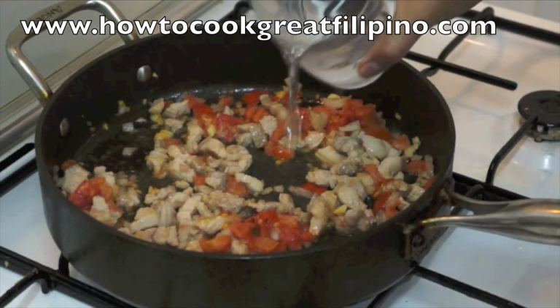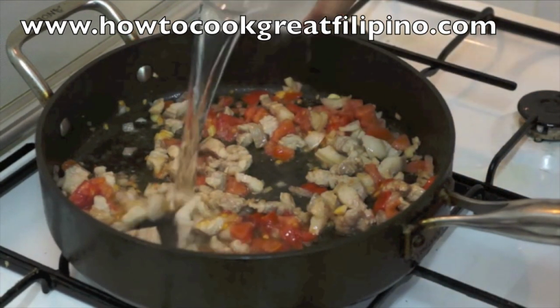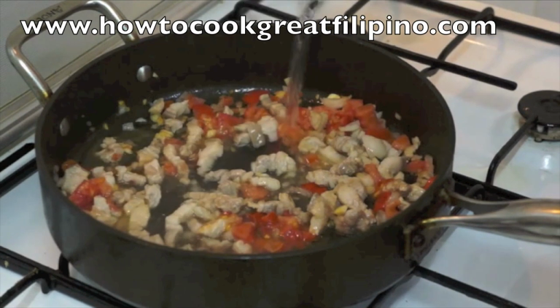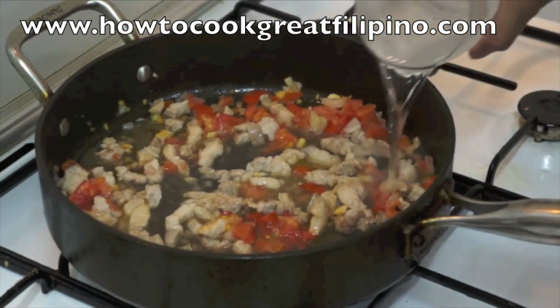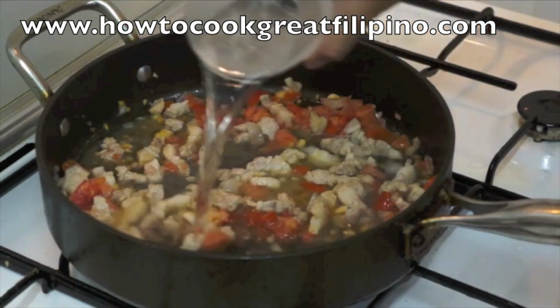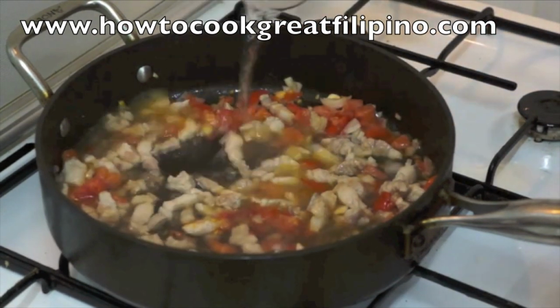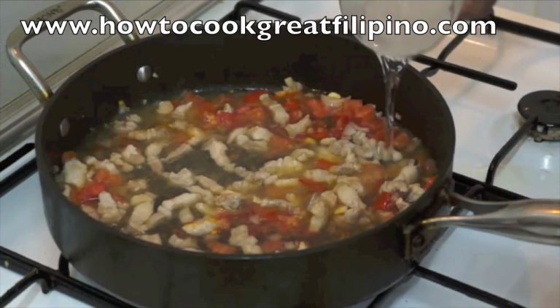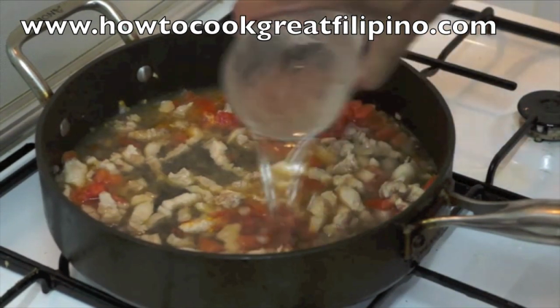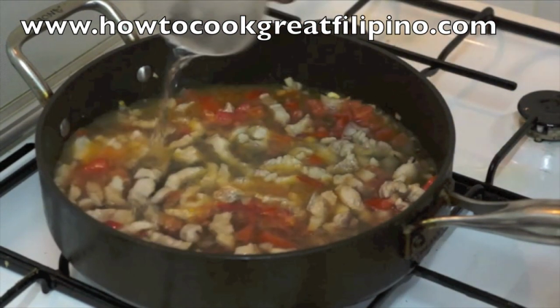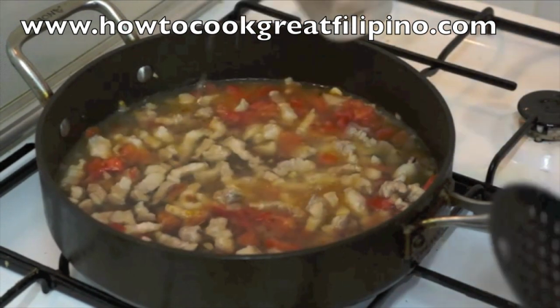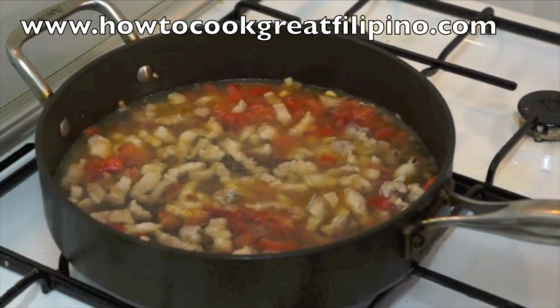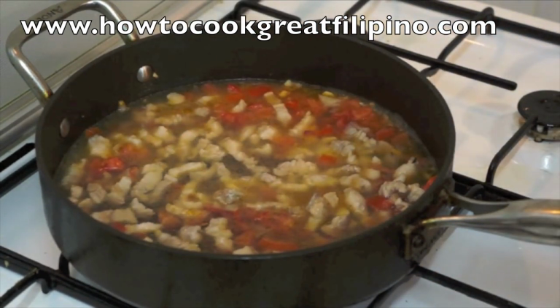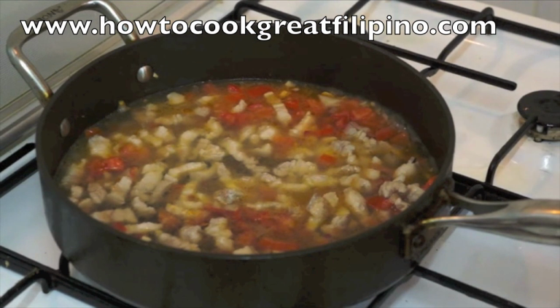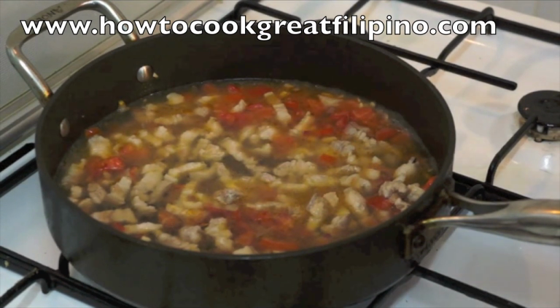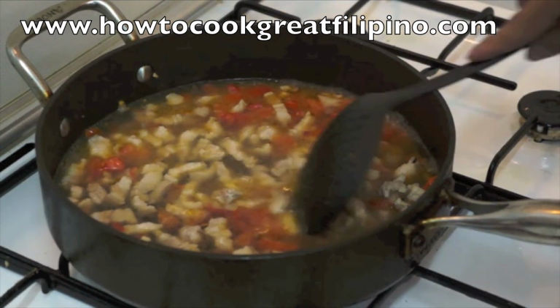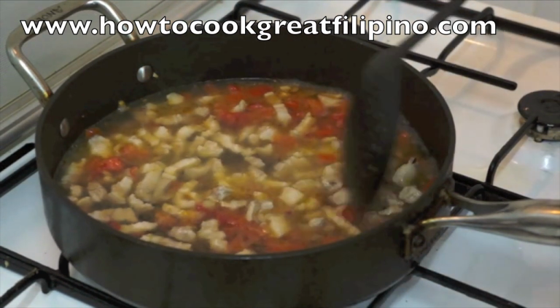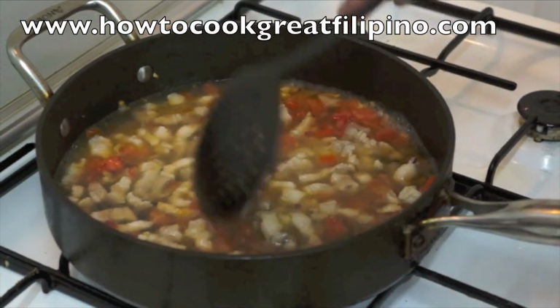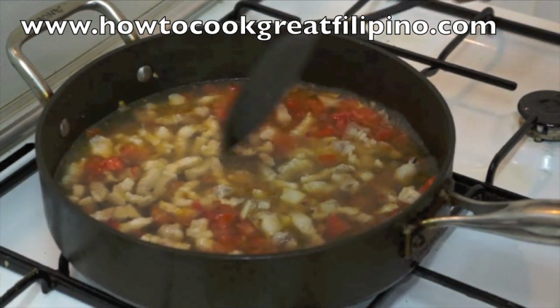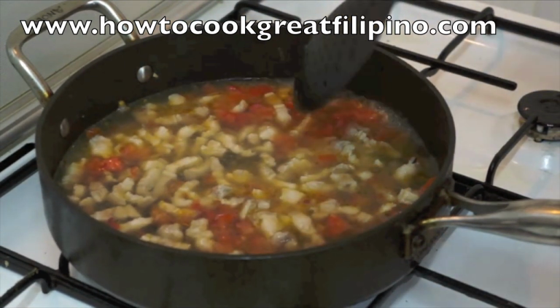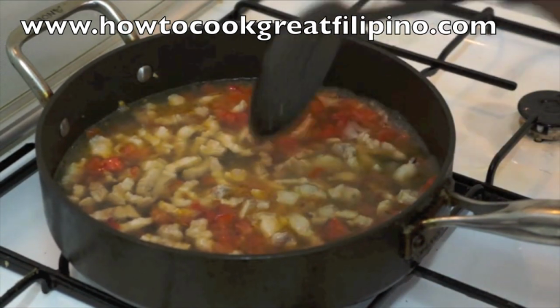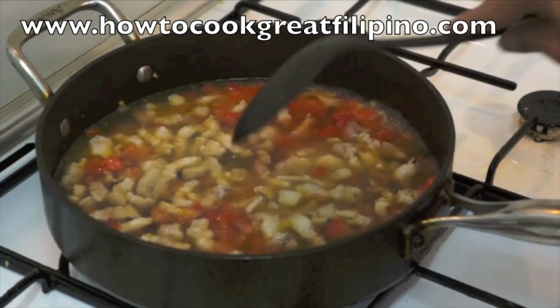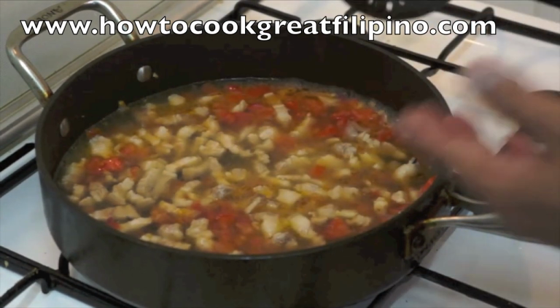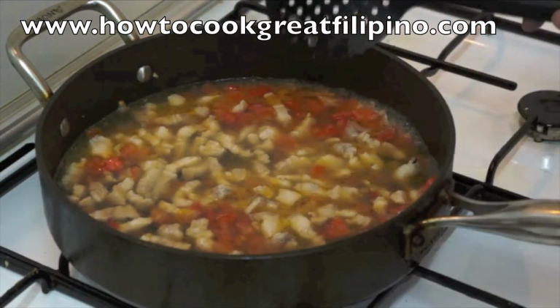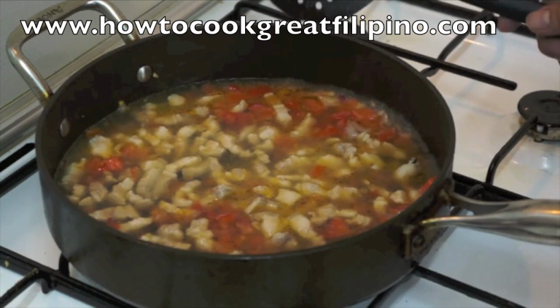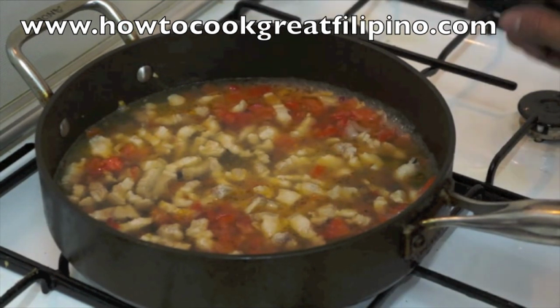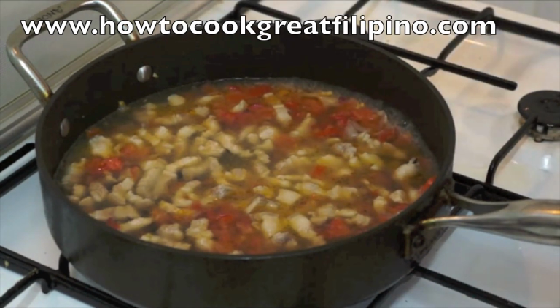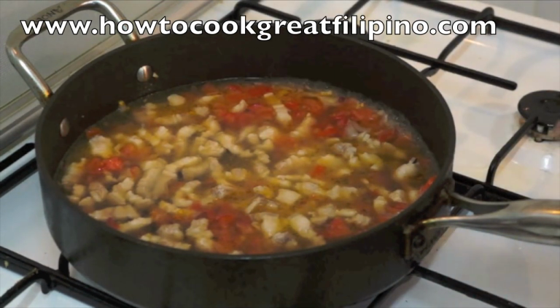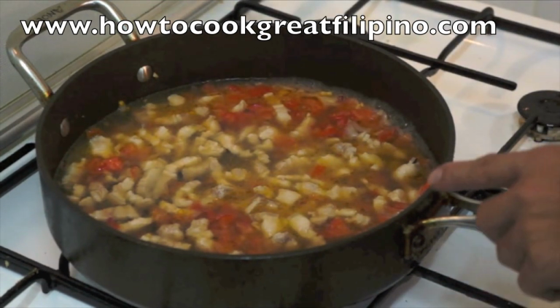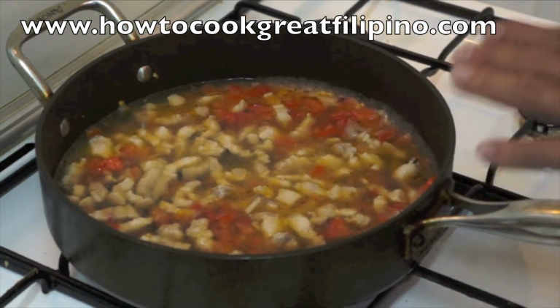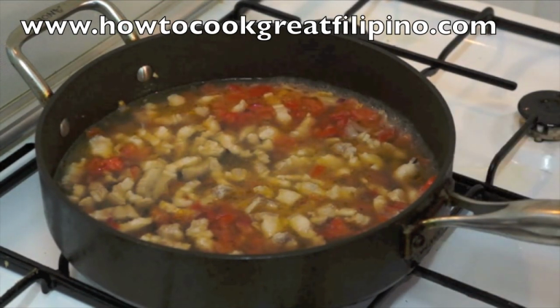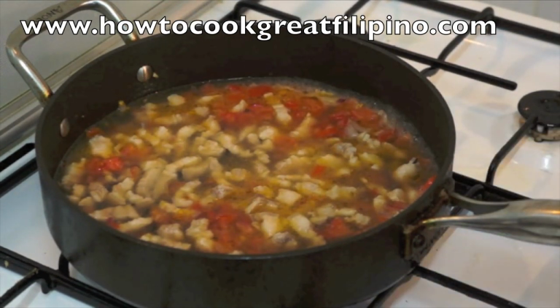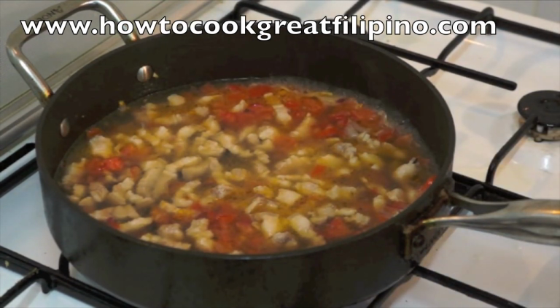Now let it boil for around 8 to 10 minutes until the pork is softened. Once the pork is softened, we will add the white squash.